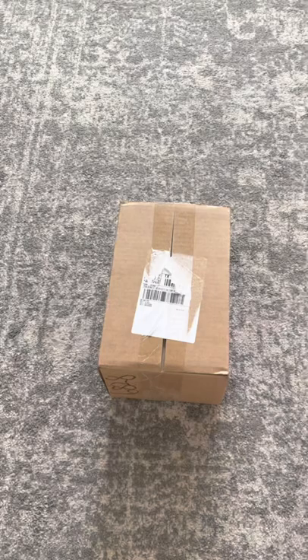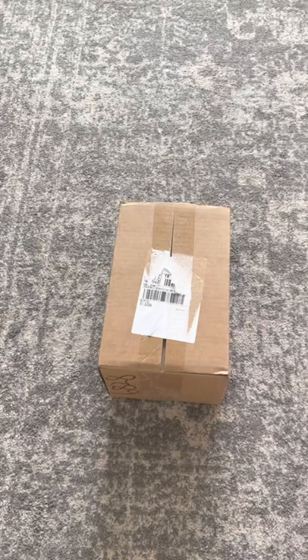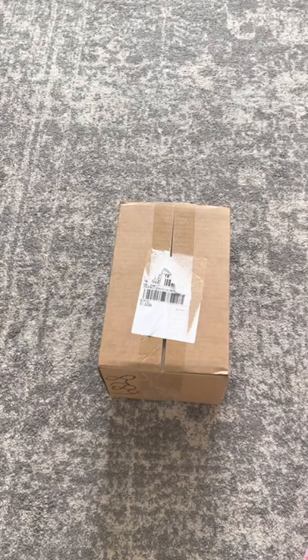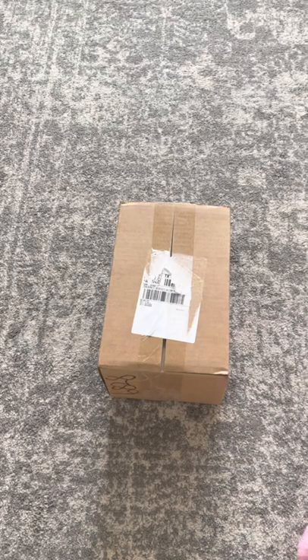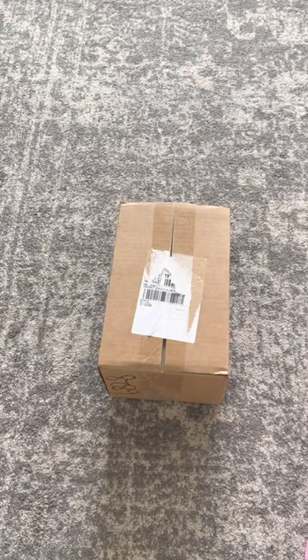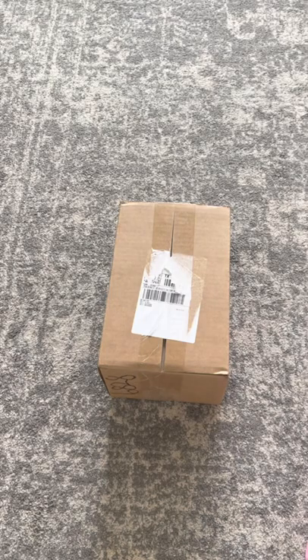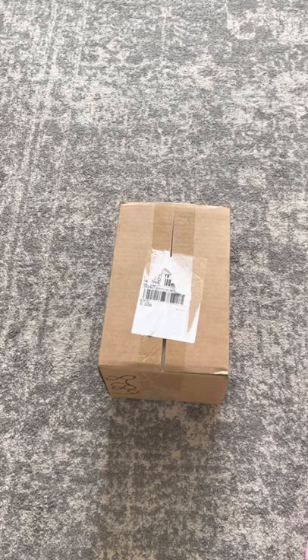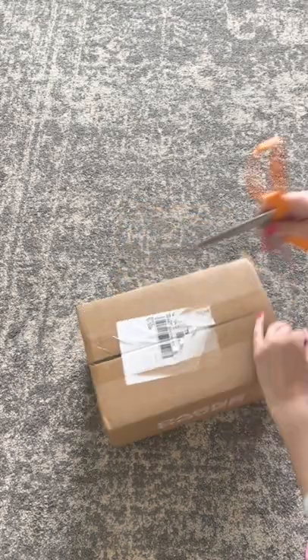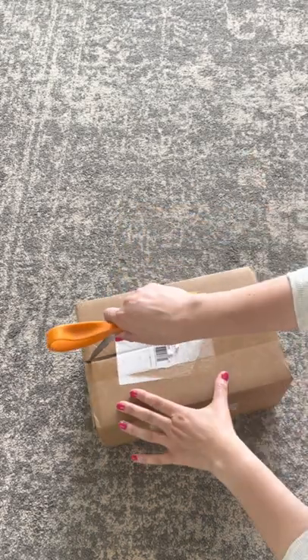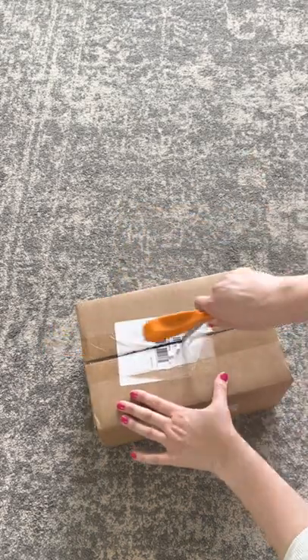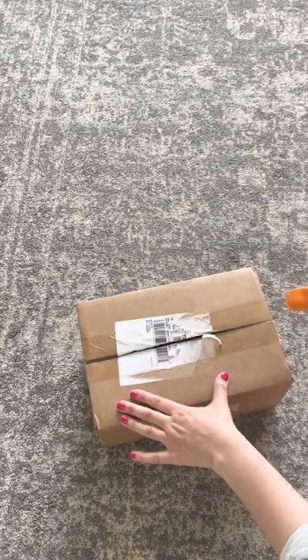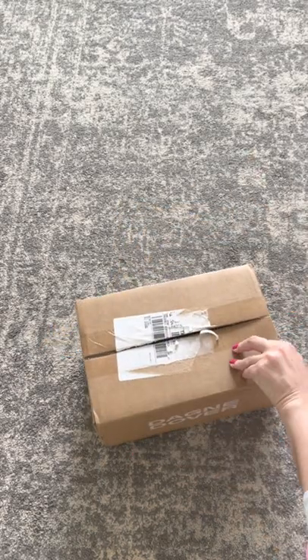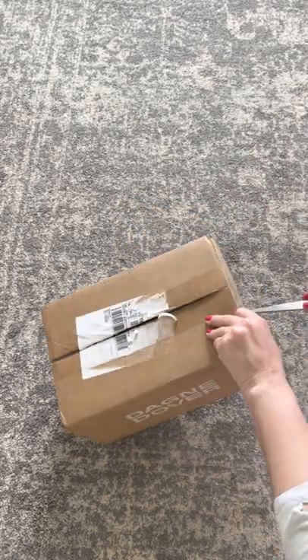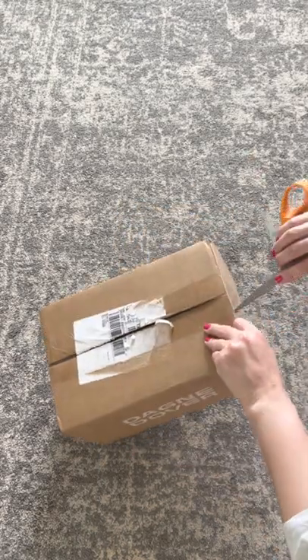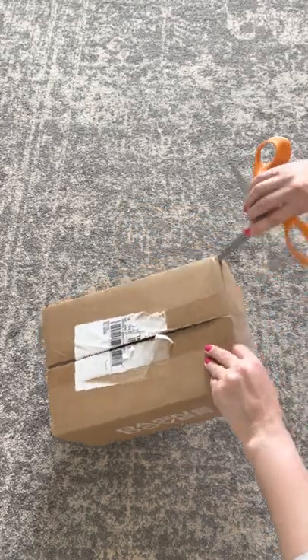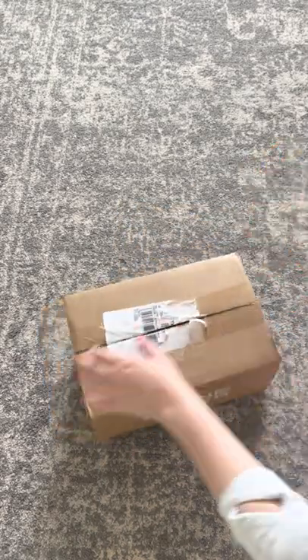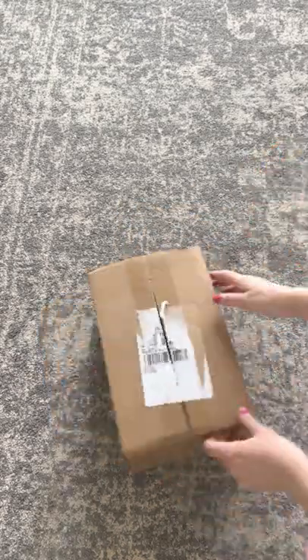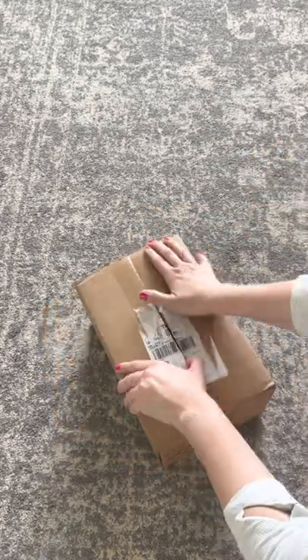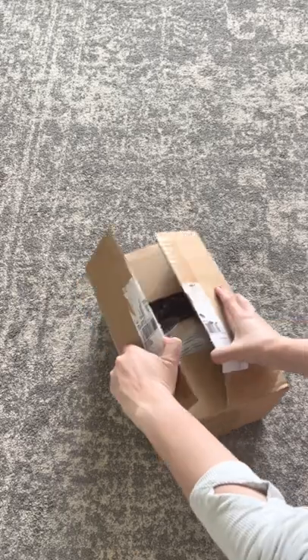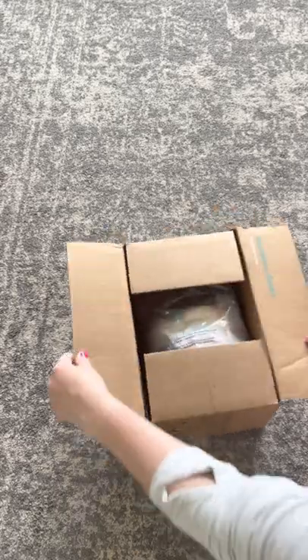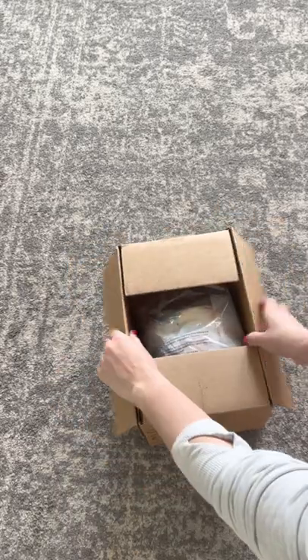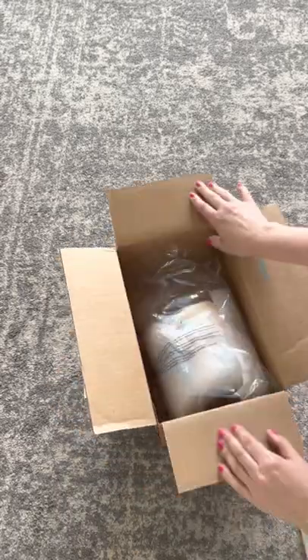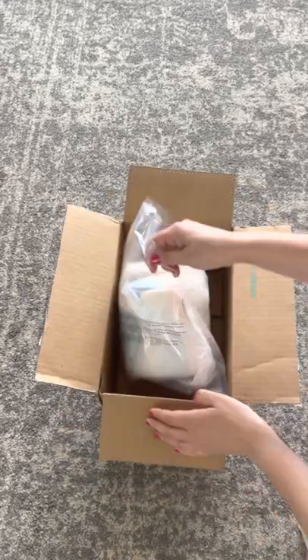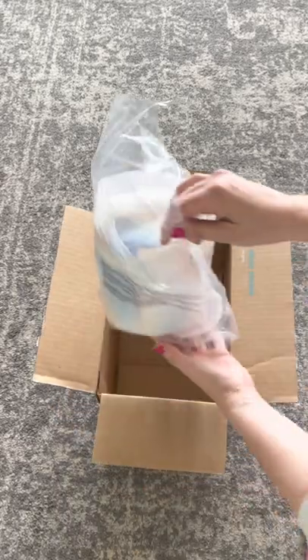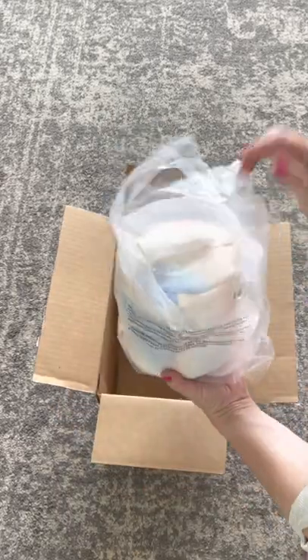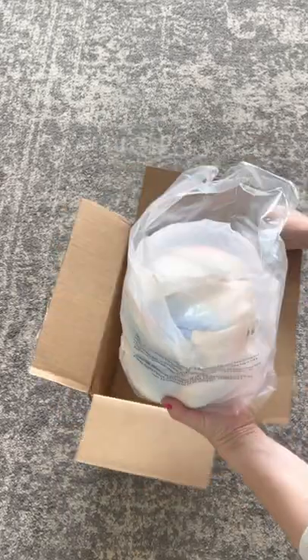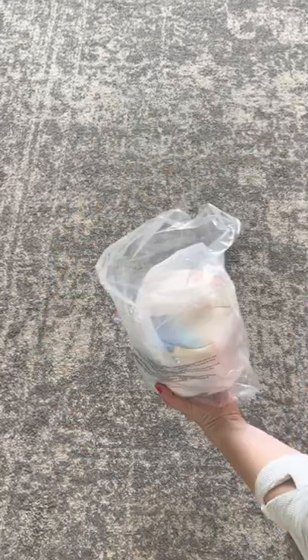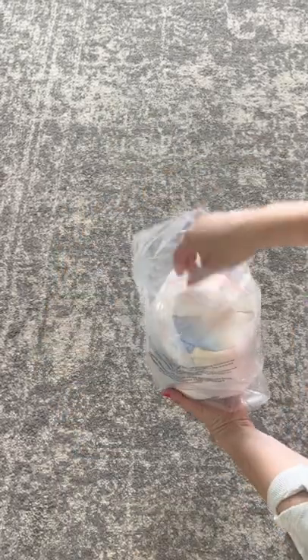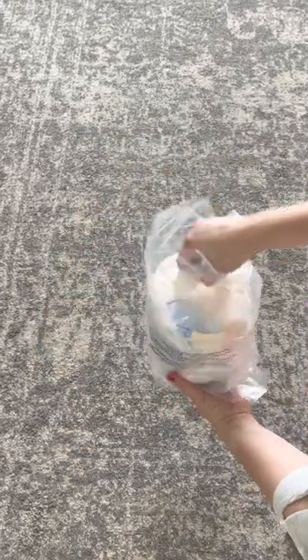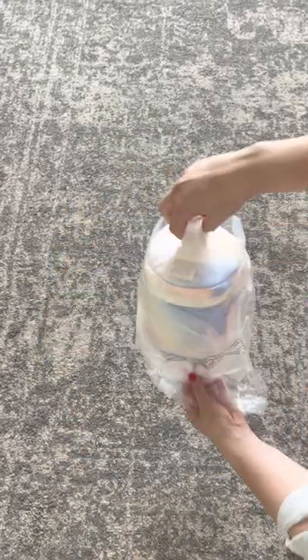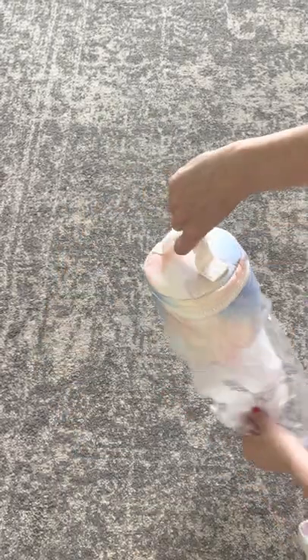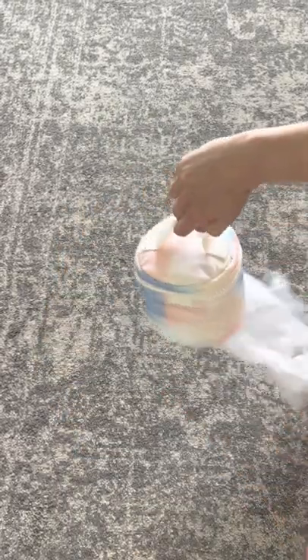Welcome back to another bite-sized bag review. Today we're going to unbox my newest purchase from Dagny Dover — it is their Miele toiletry organizer in the small size and in the beautiful watercolor pattern.